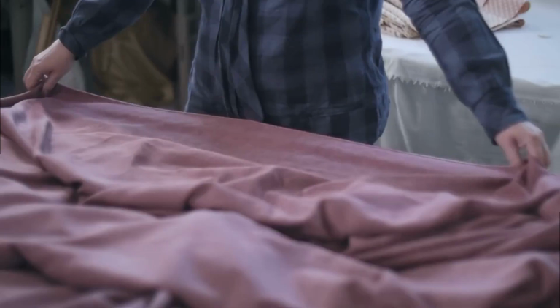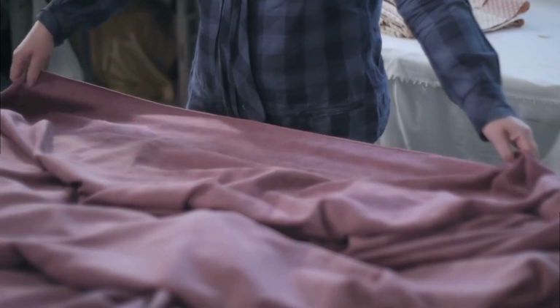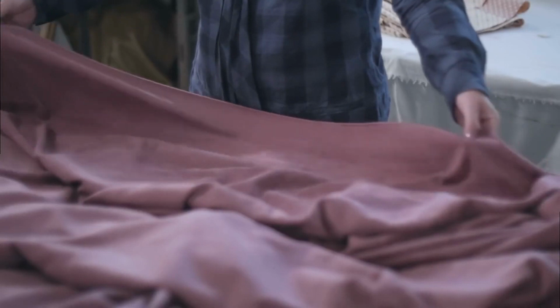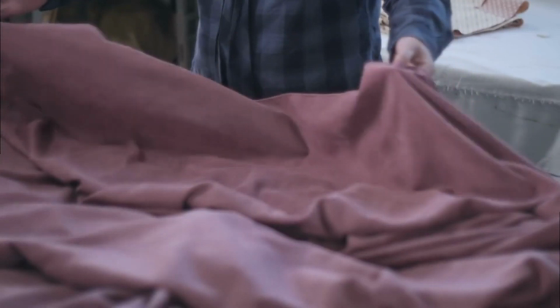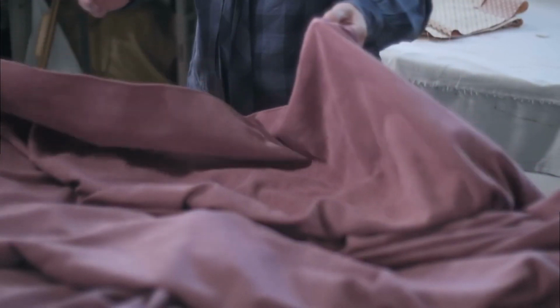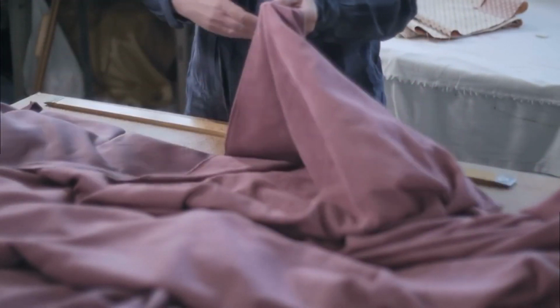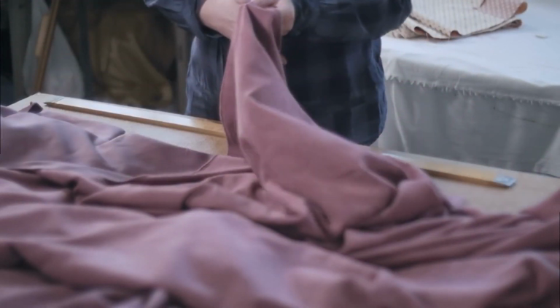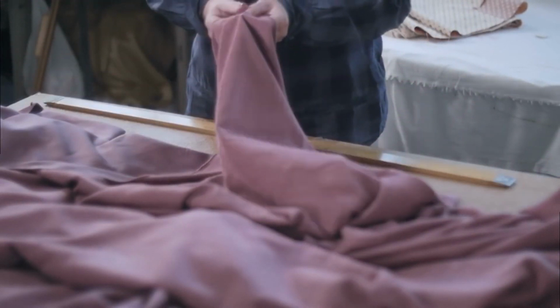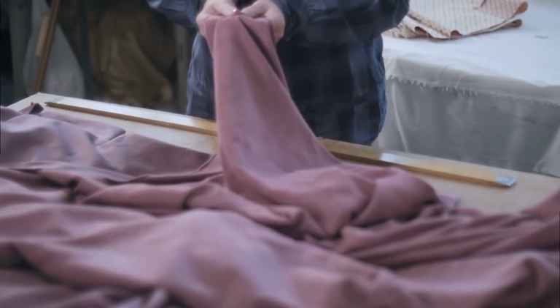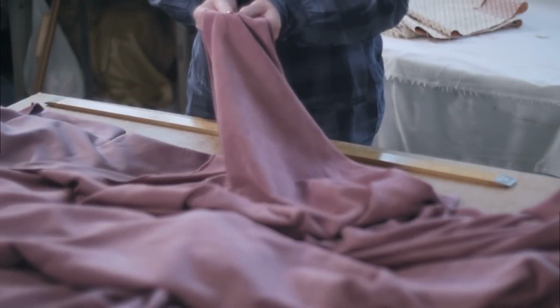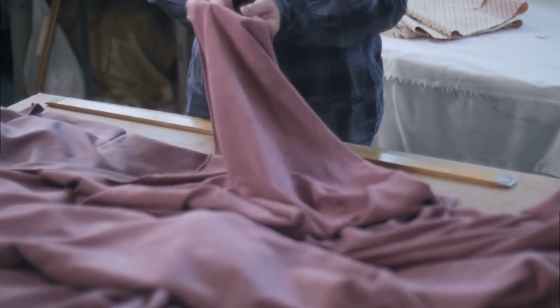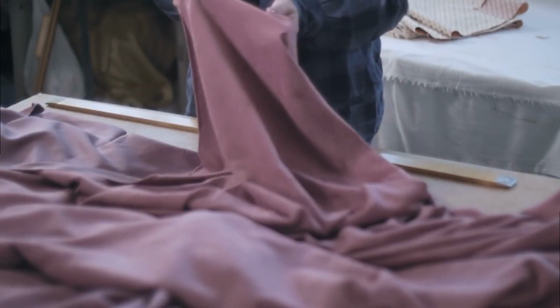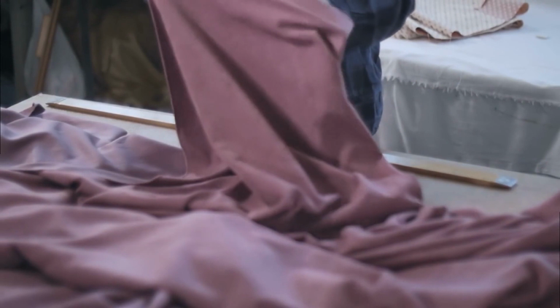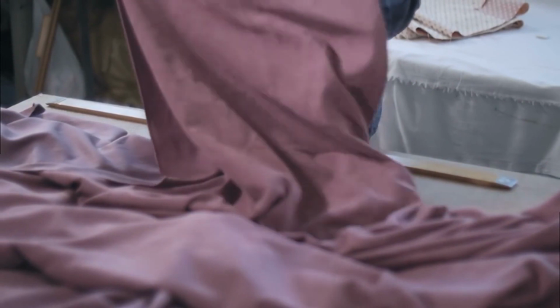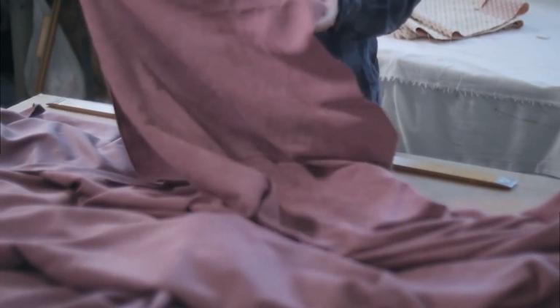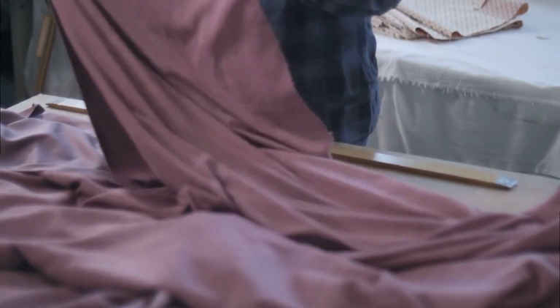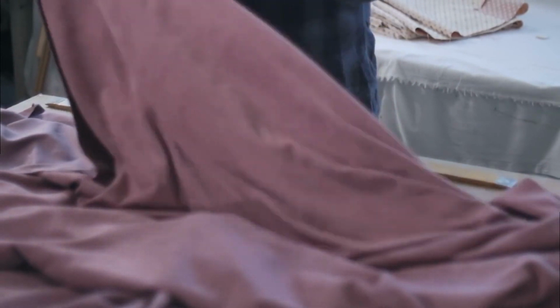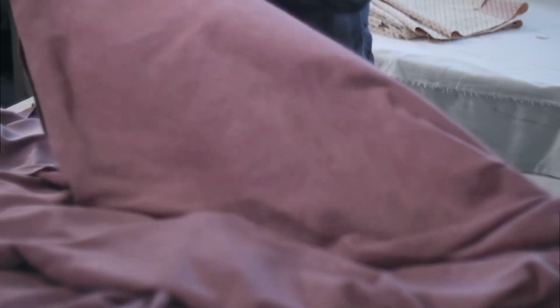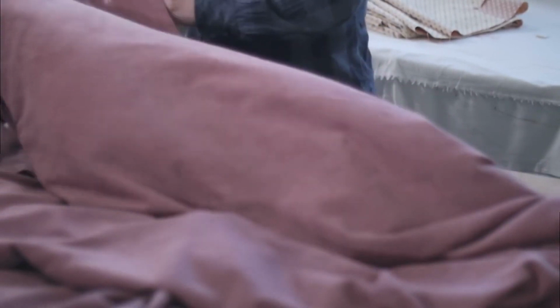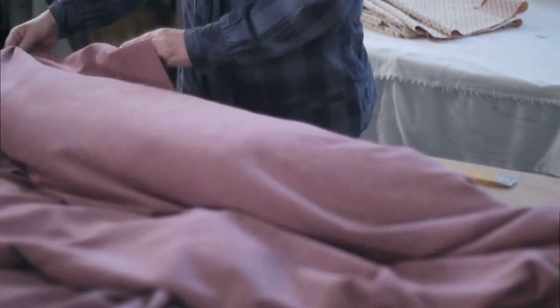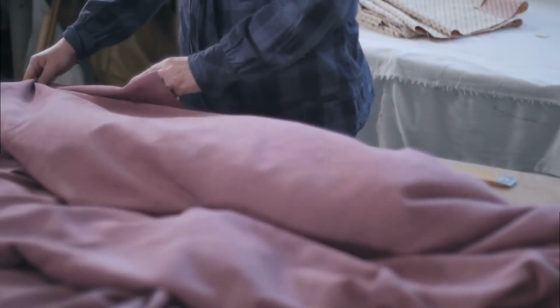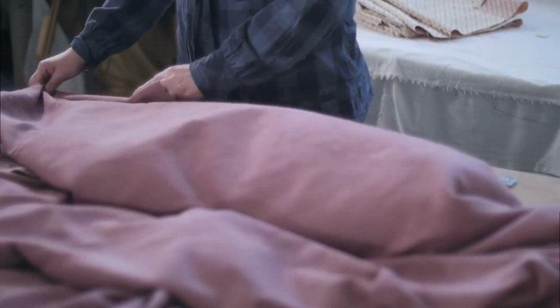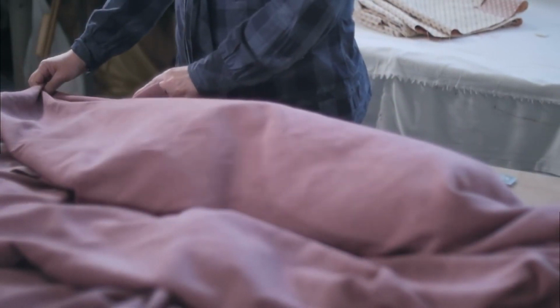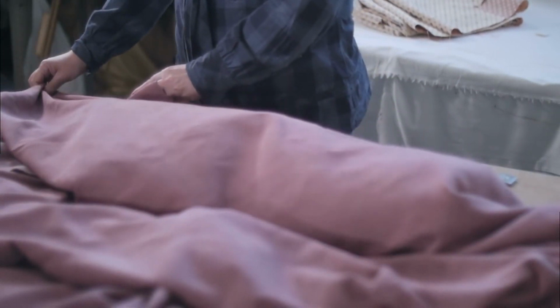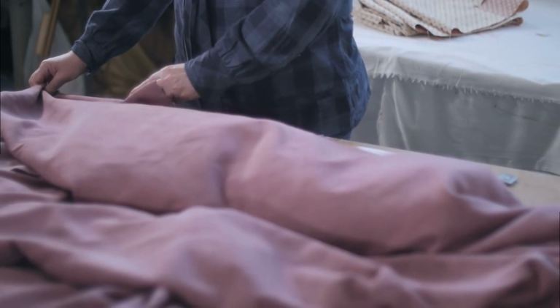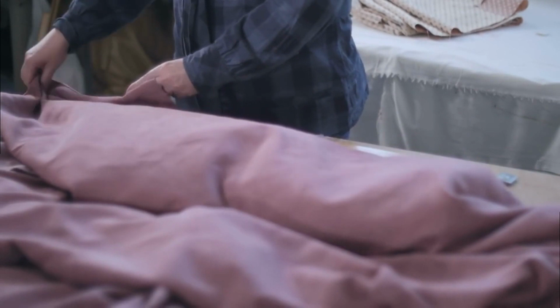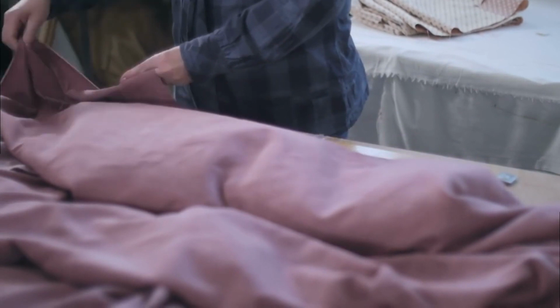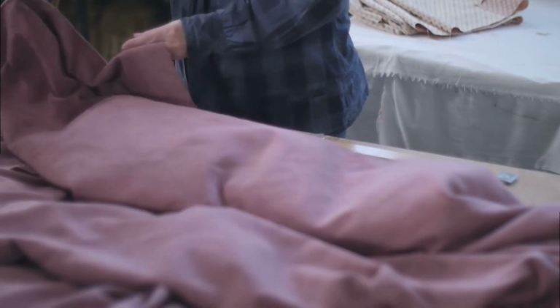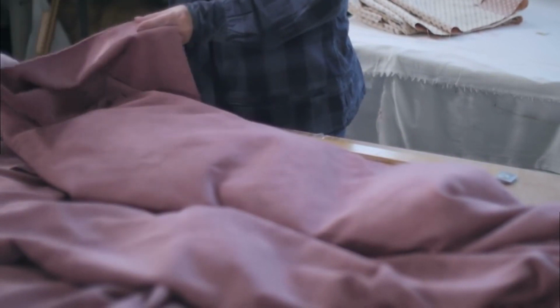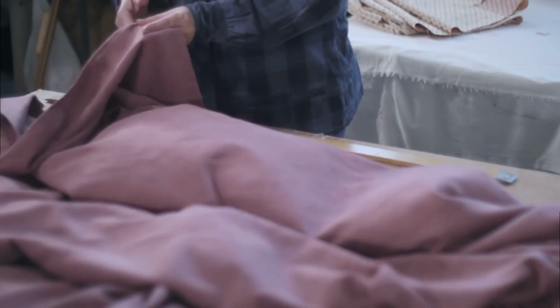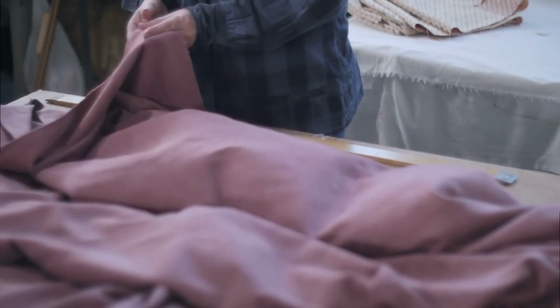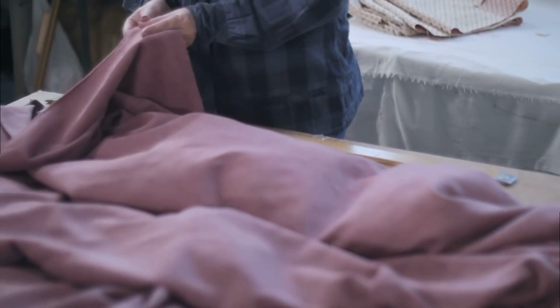After visiting the tailors, it's time to make your final selection. Choose the one that aligns best with your needs, budget, and expectations. Remember, the best tailor is the one who understands your style and can bring your vision to life.